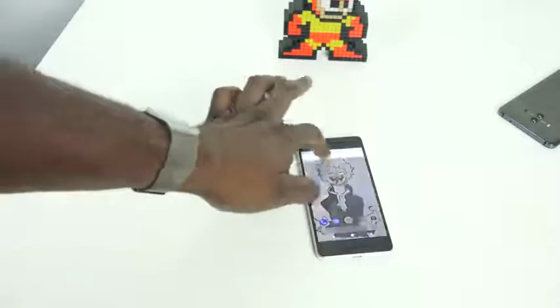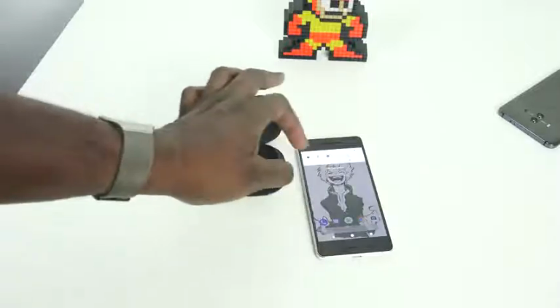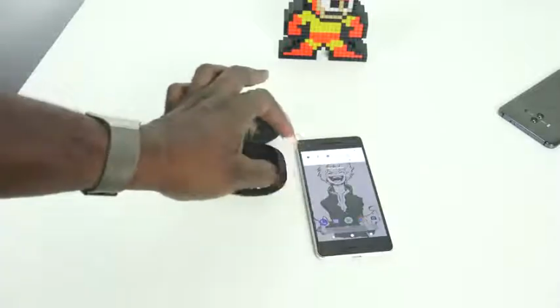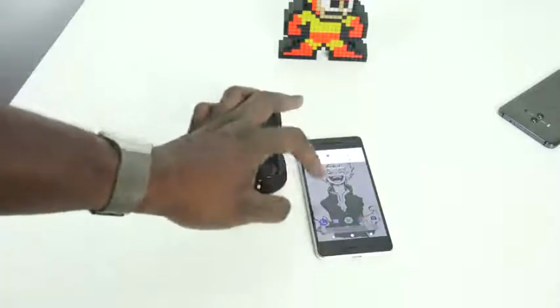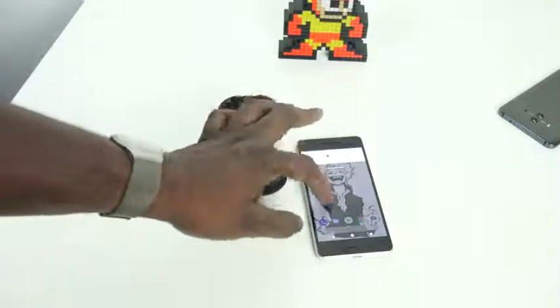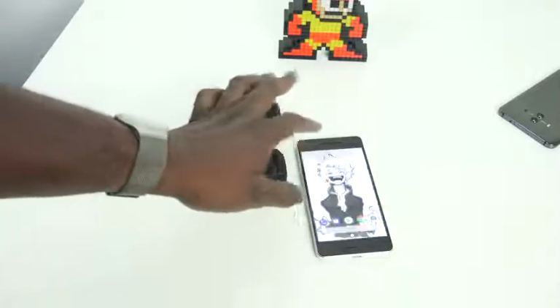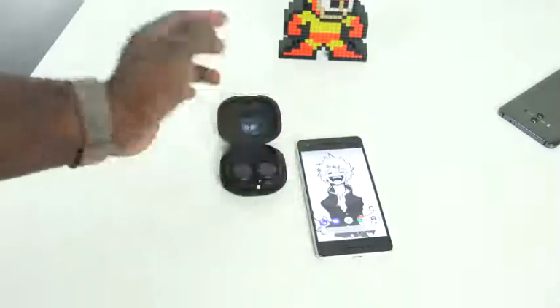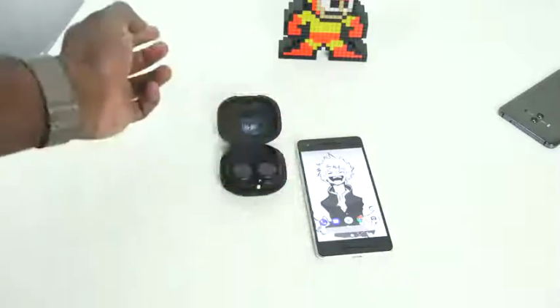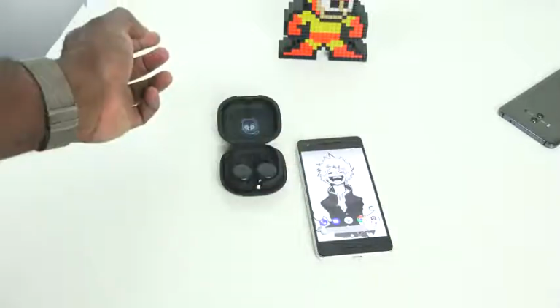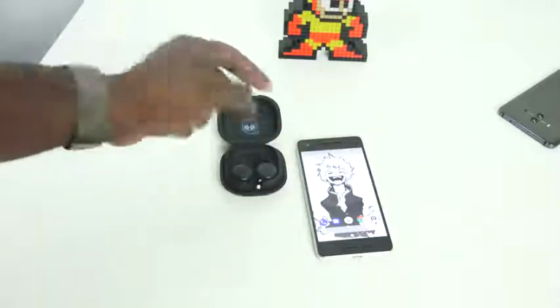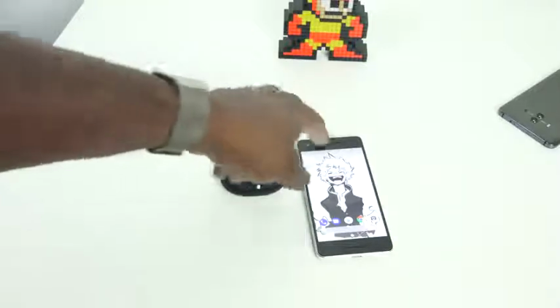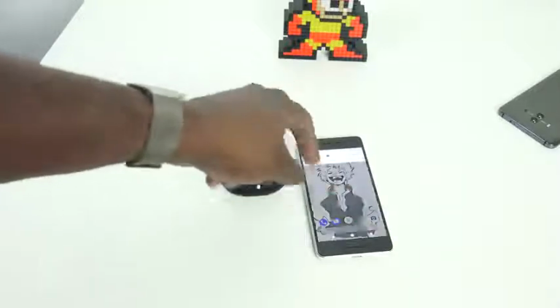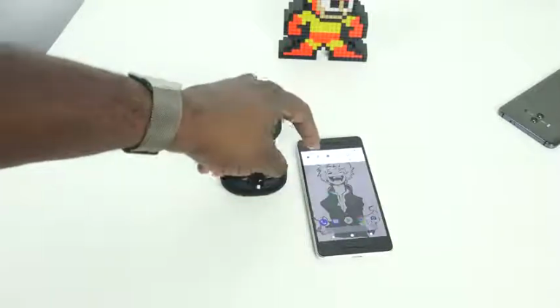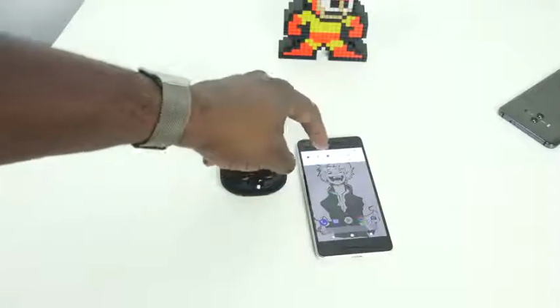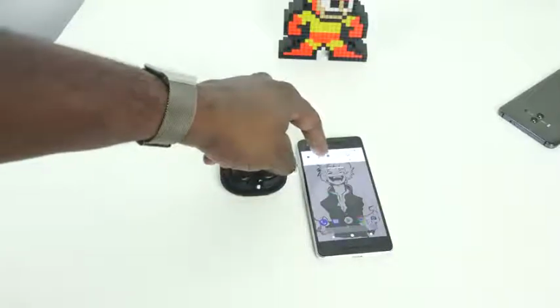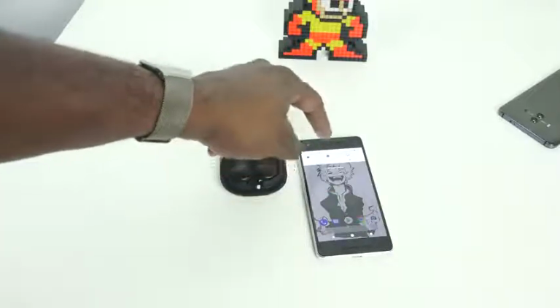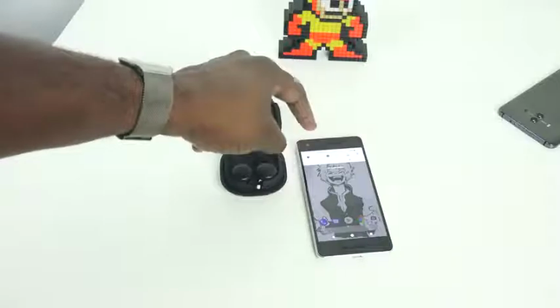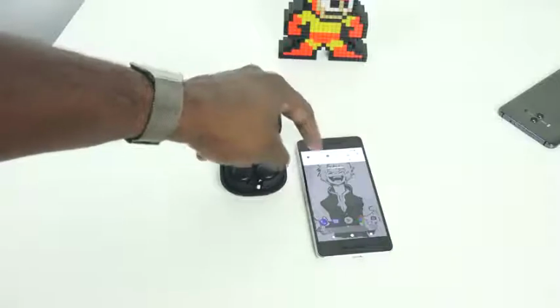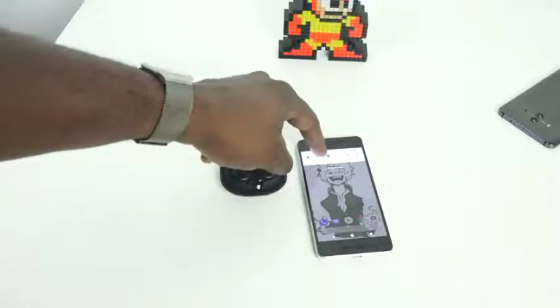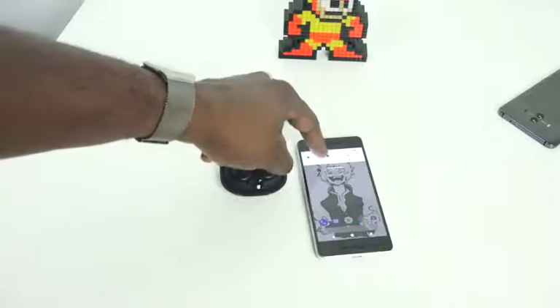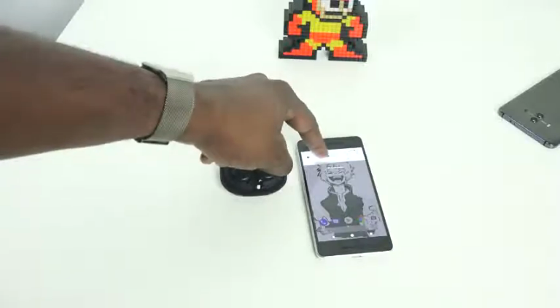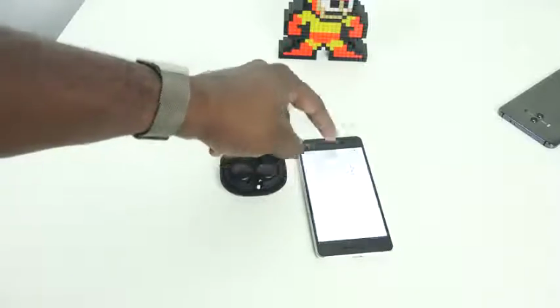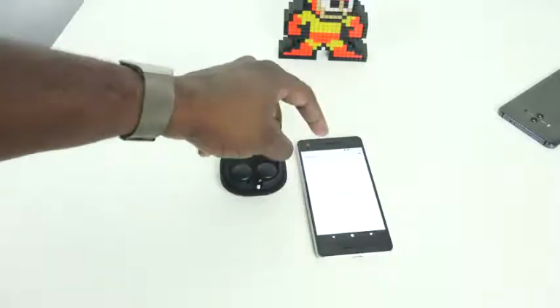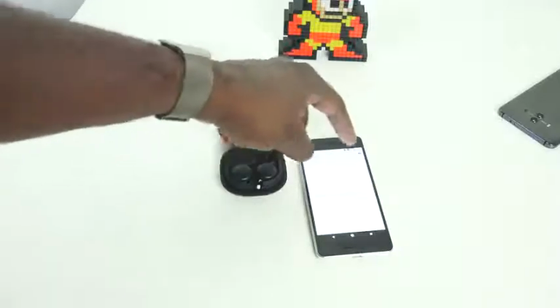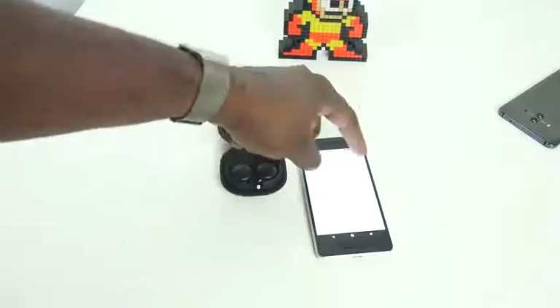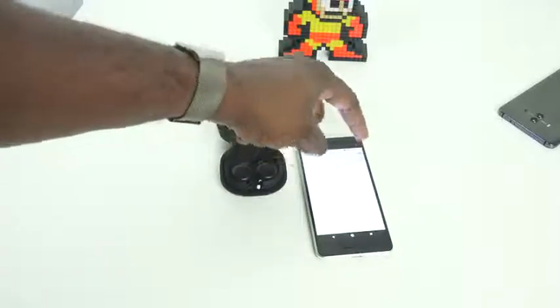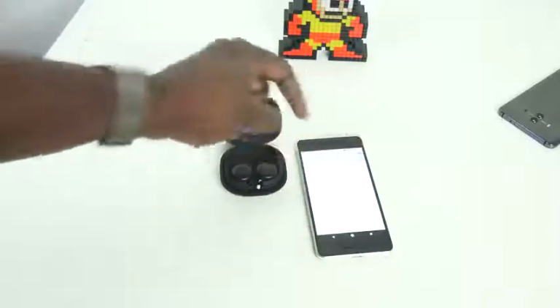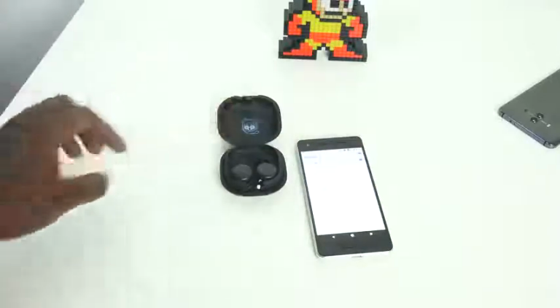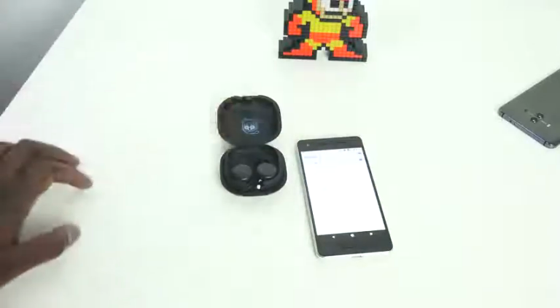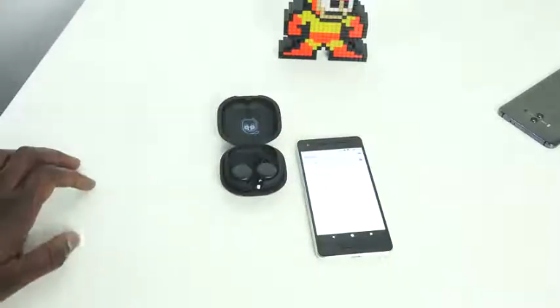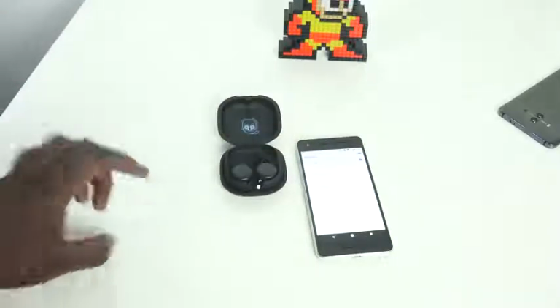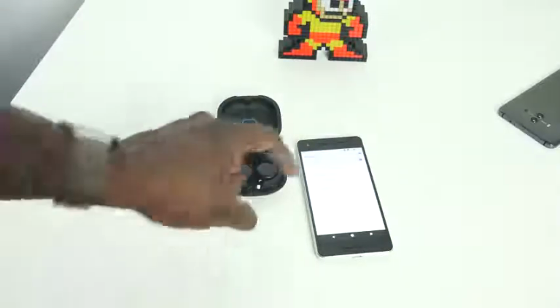On my Galaxy Note 8, I was able to pair it once, but then it was hard to reconnect again, so I had a lot of connectivity issues. That, of course, is just a big no.